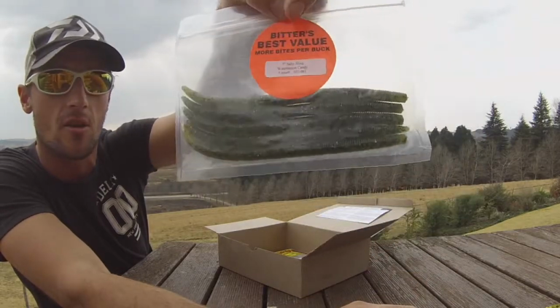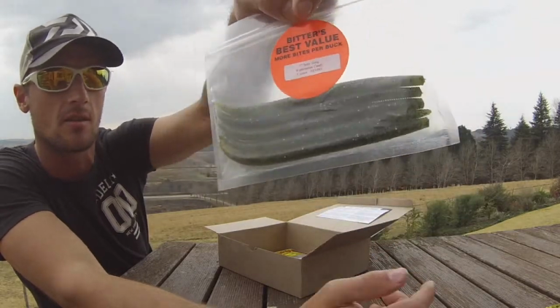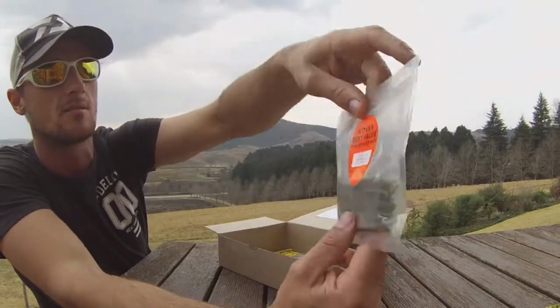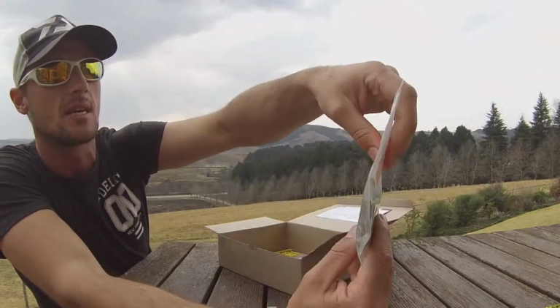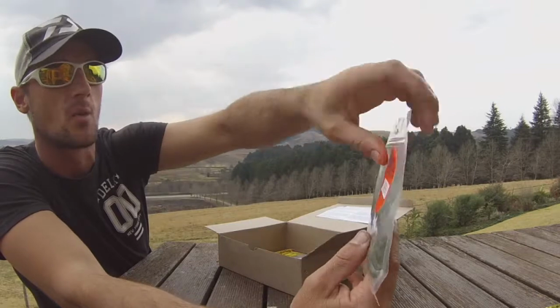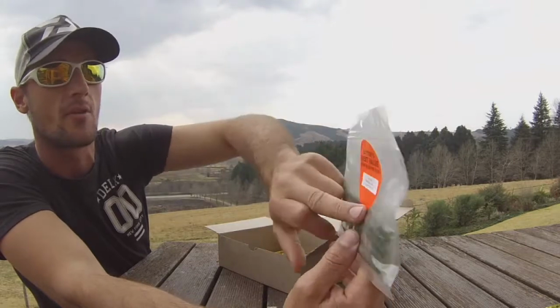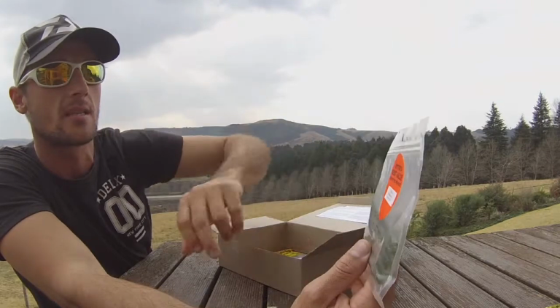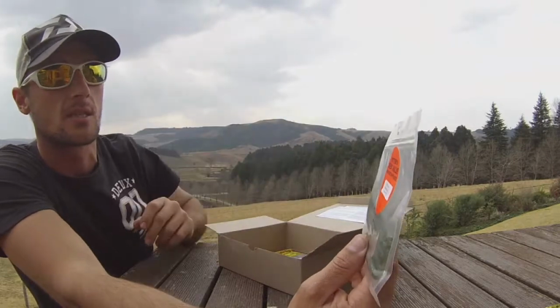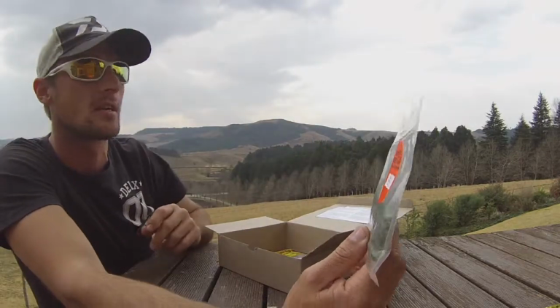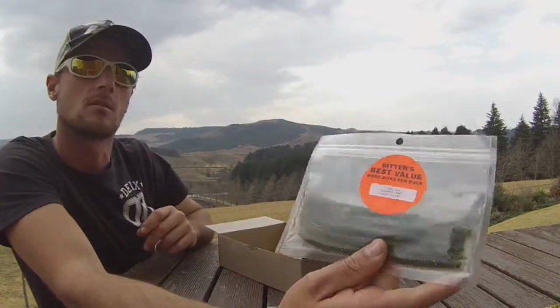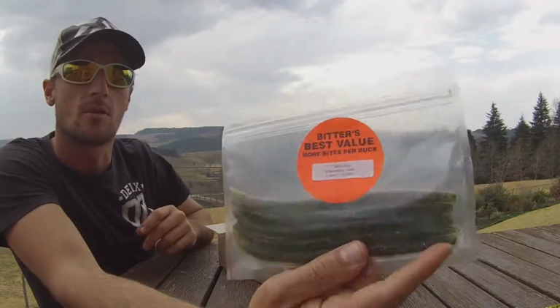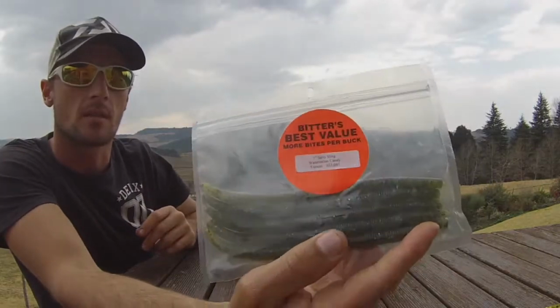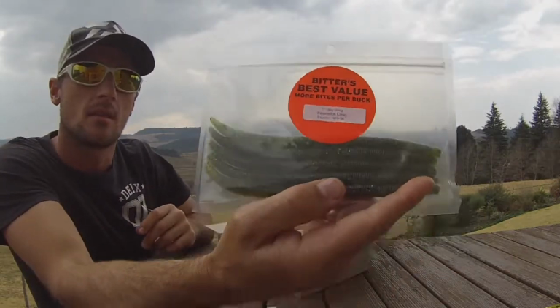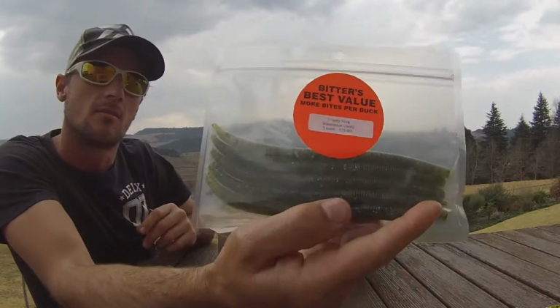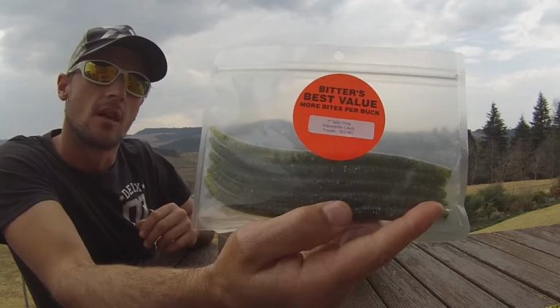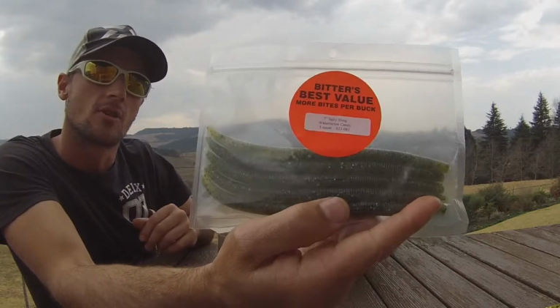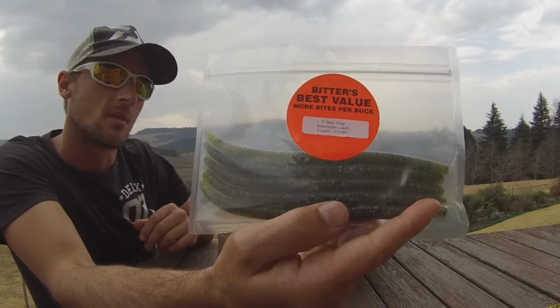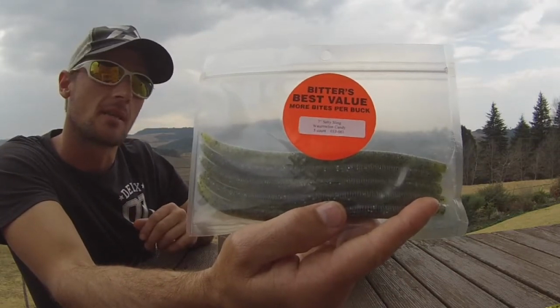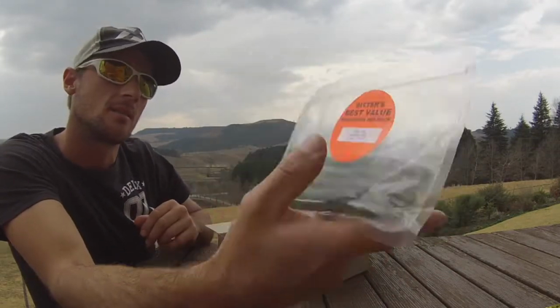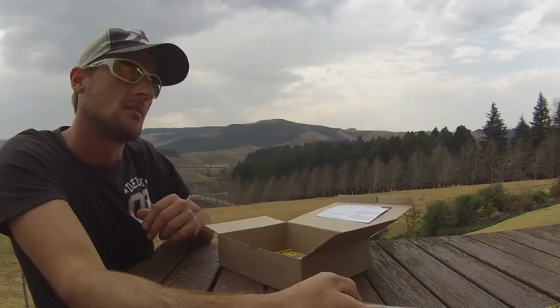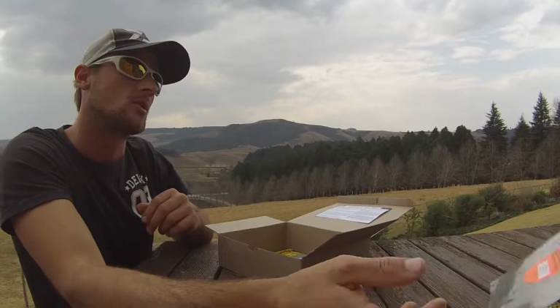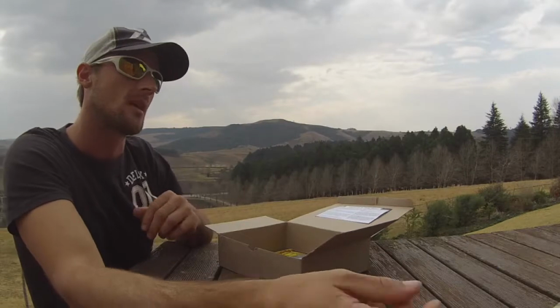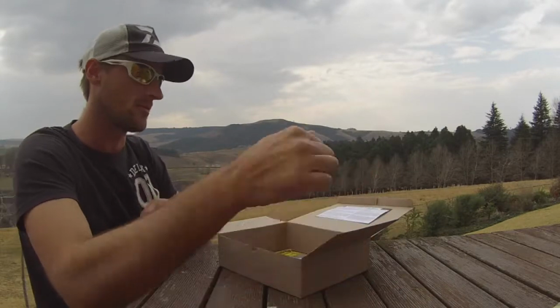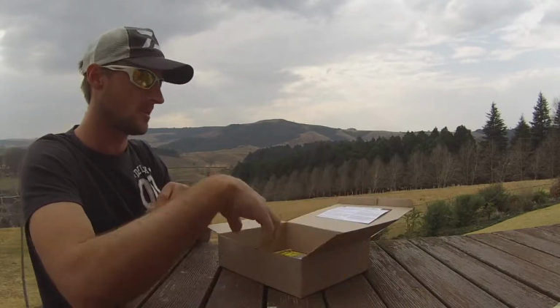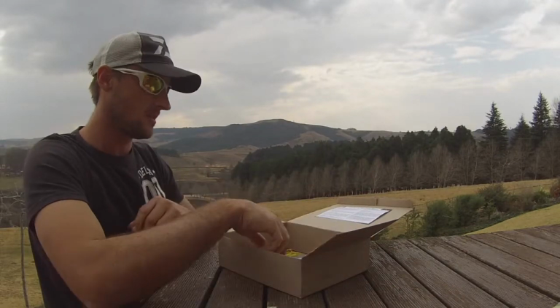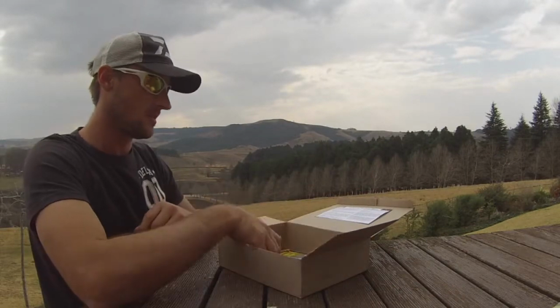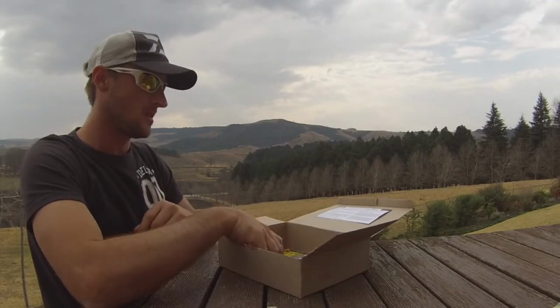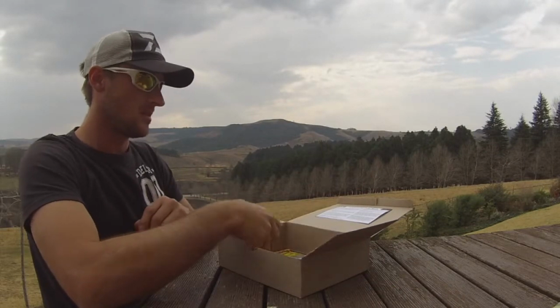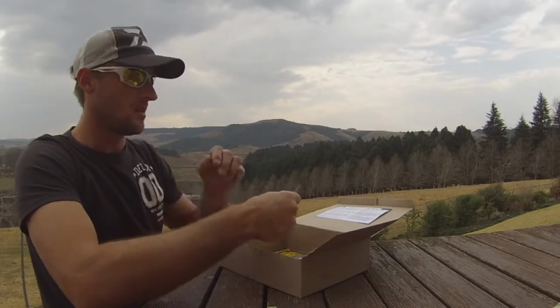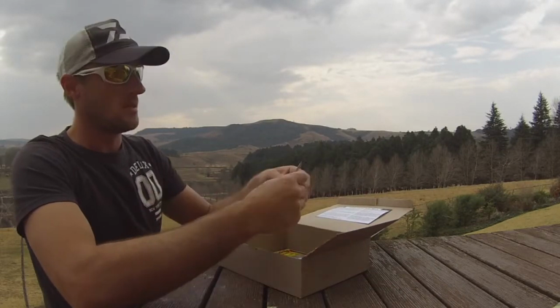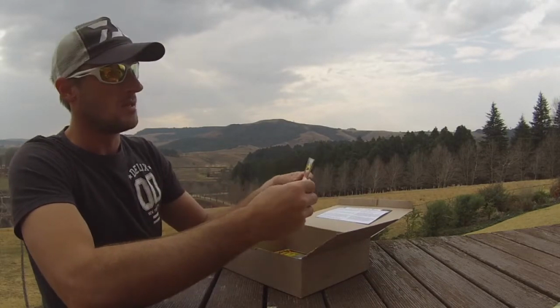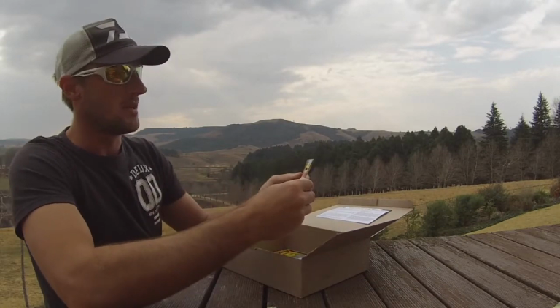Next, the Bitter Salty Sling 7 inch in watermelon candy color. As we know, guys, stick baits — can't go wrong. Fantastic. Wacky rig it, Texas rig it, whatever you want. A nice versatile bait.